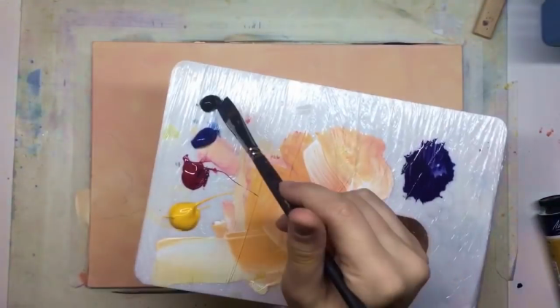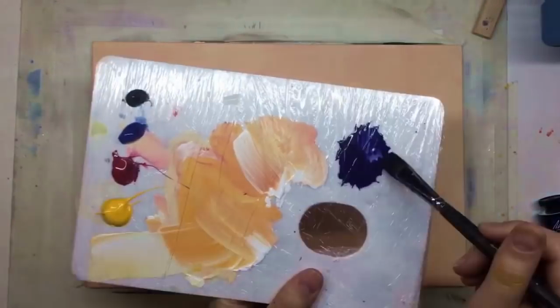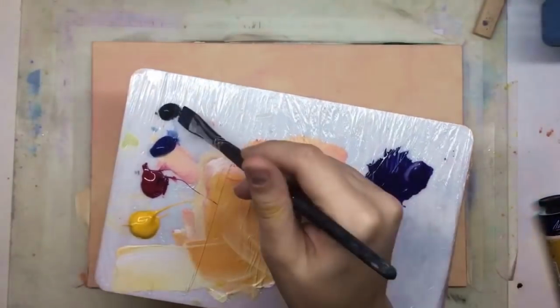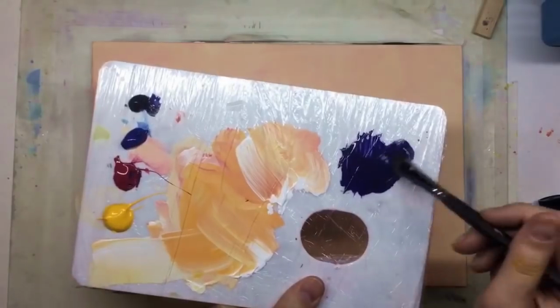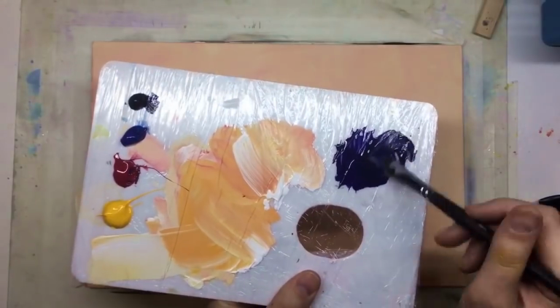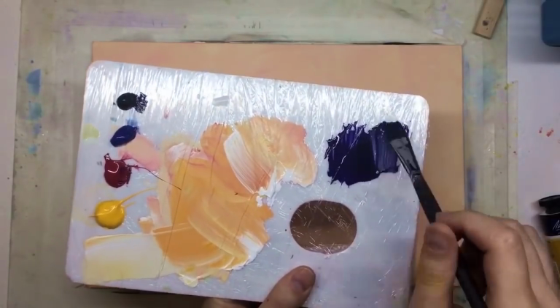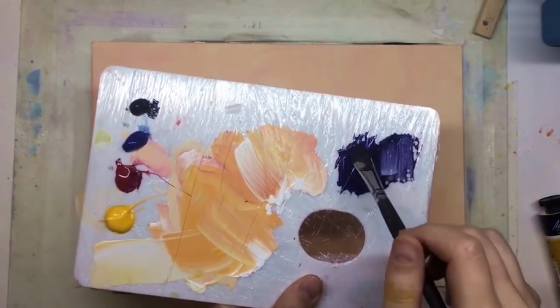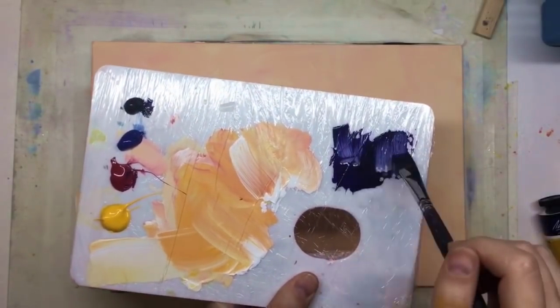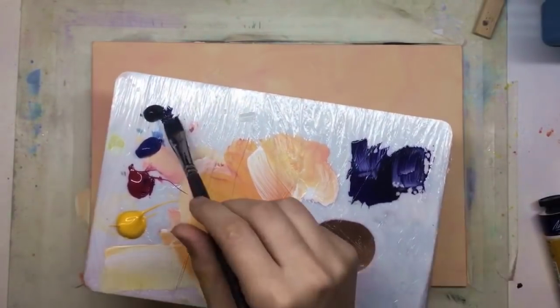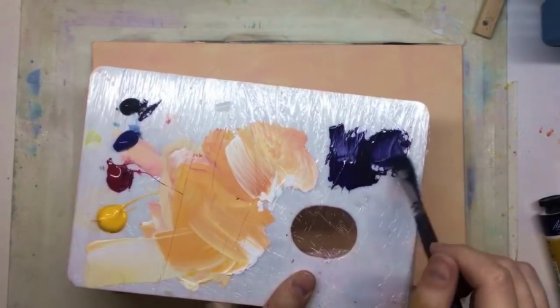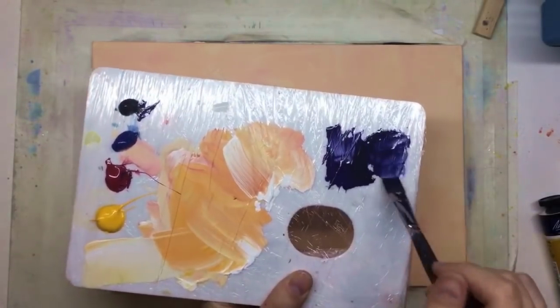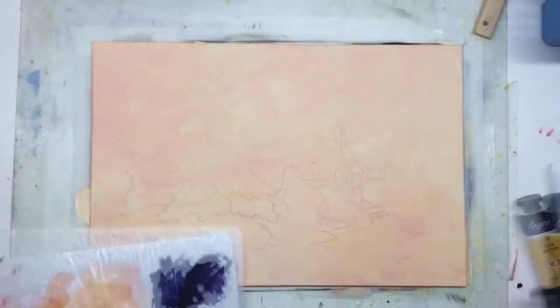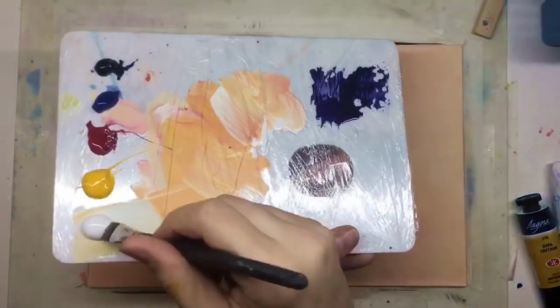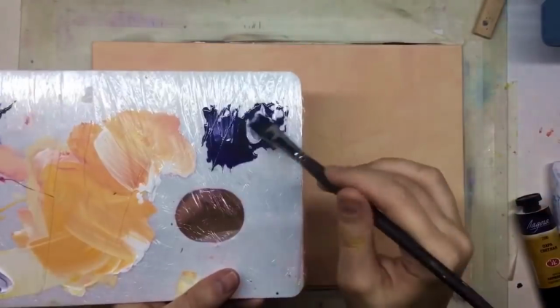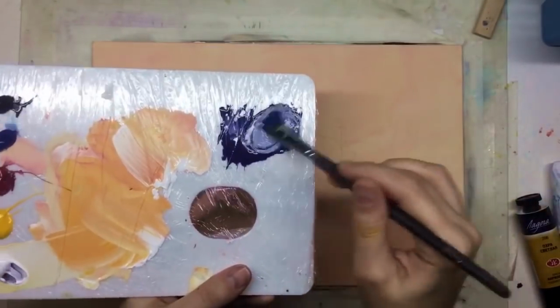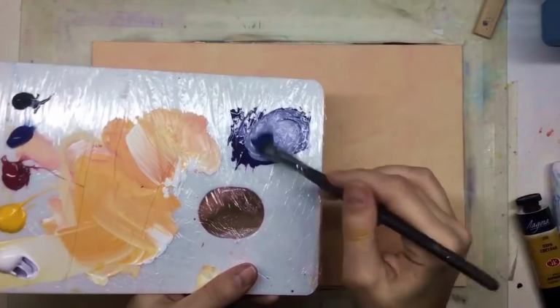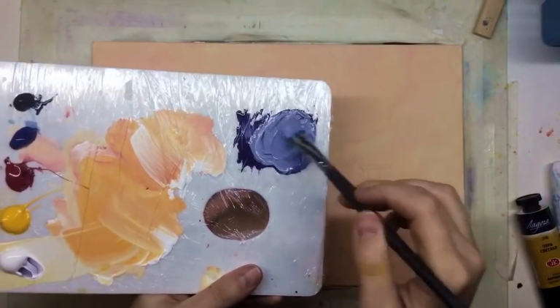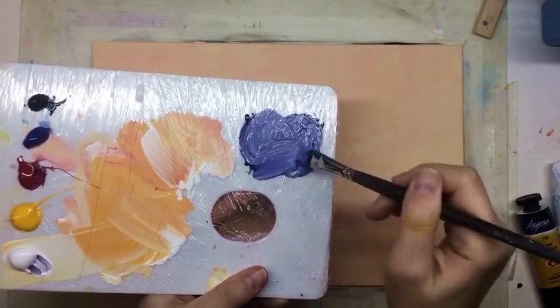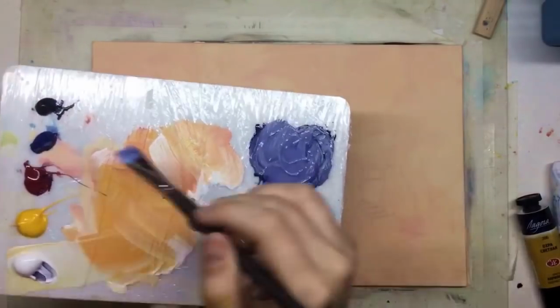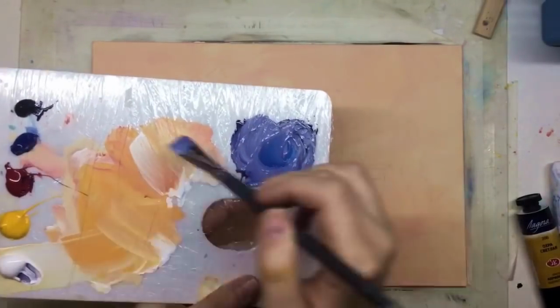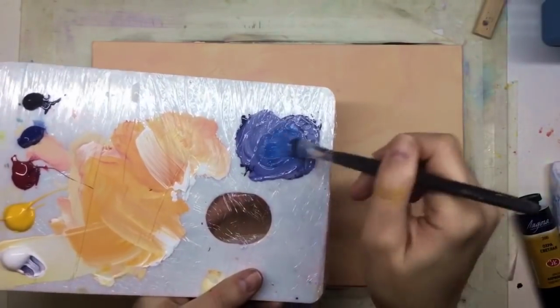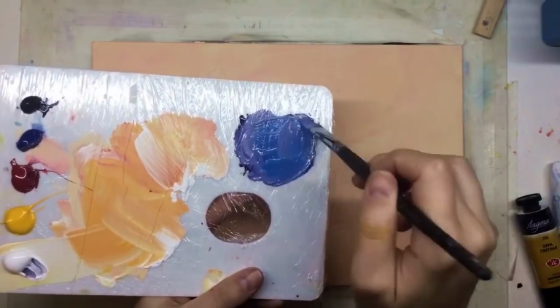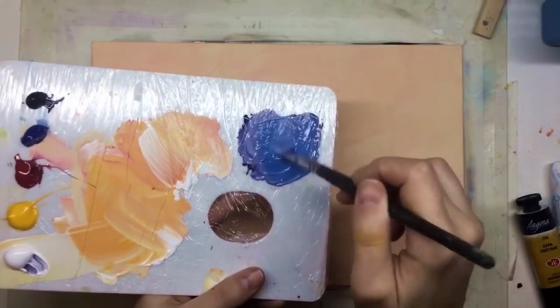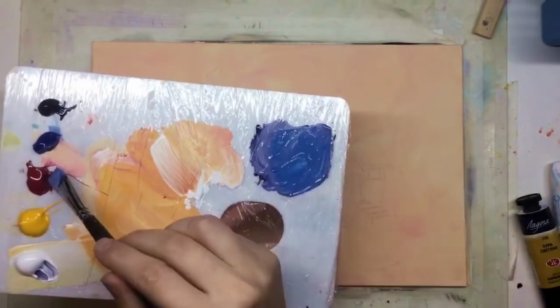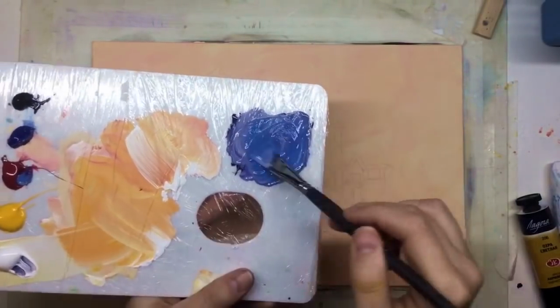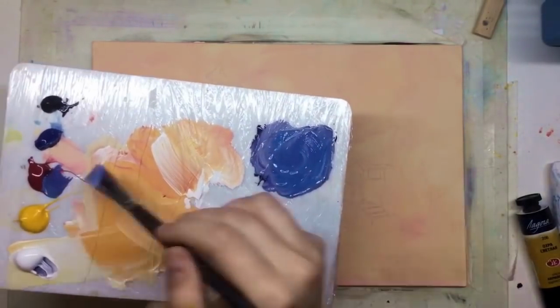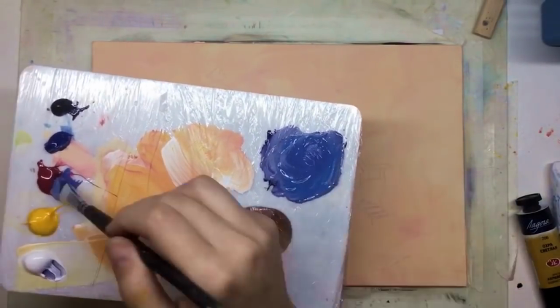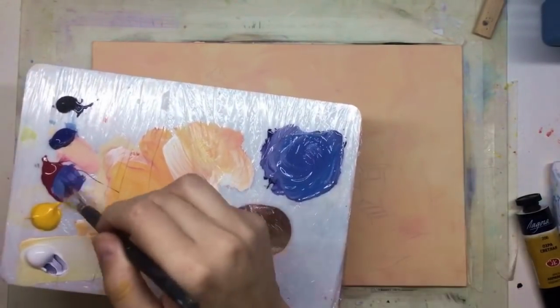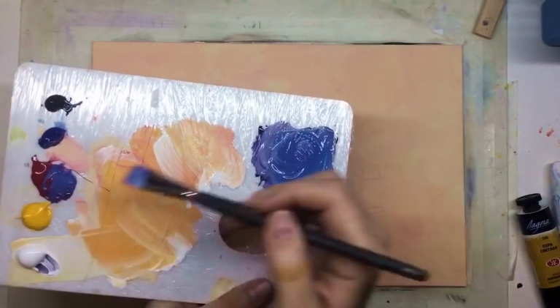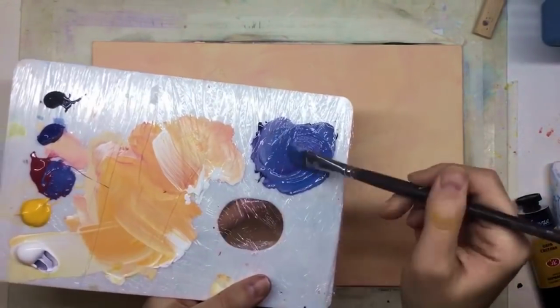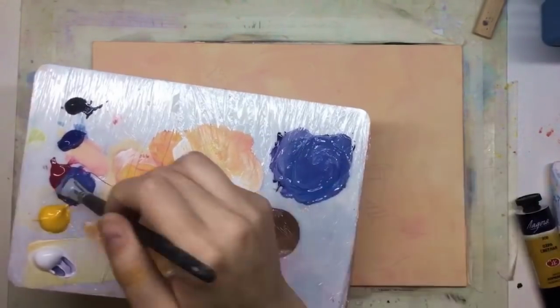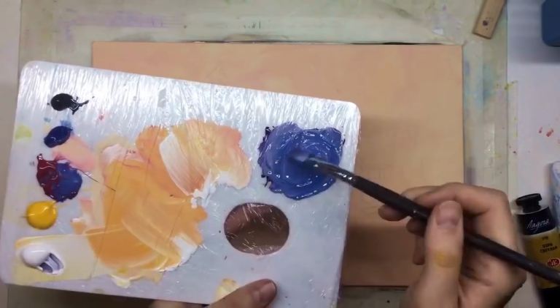Imprimatura completely dry and next step I transferred a sketch. I already shared with you this way of transferring — it's kind of easy, I like it.